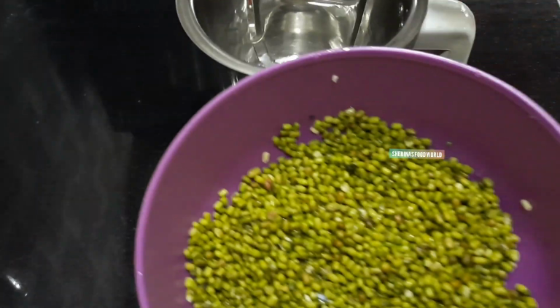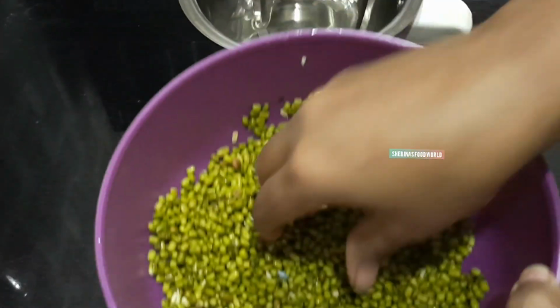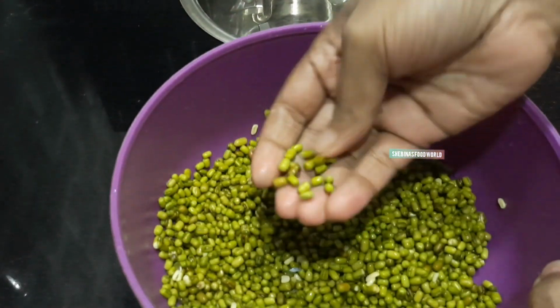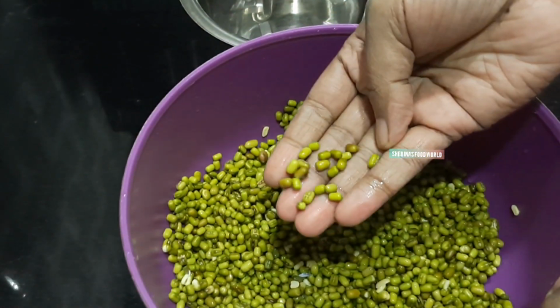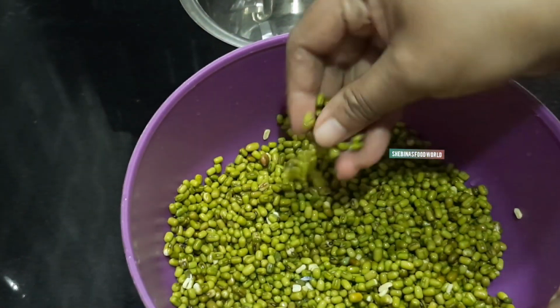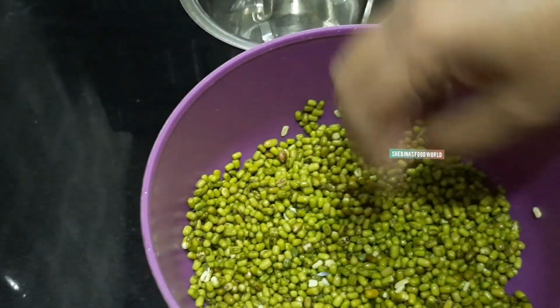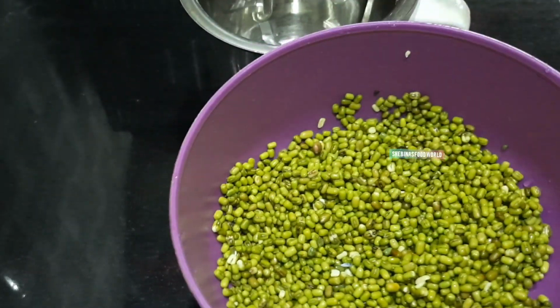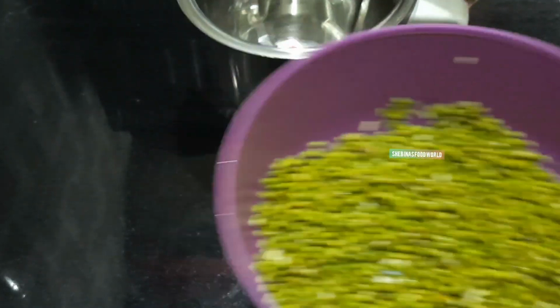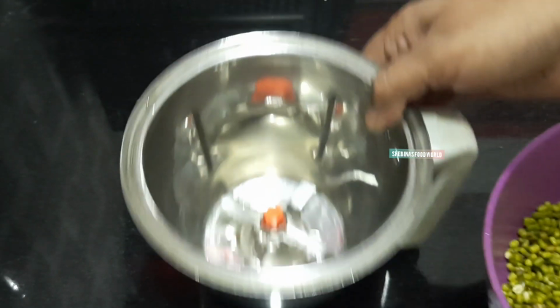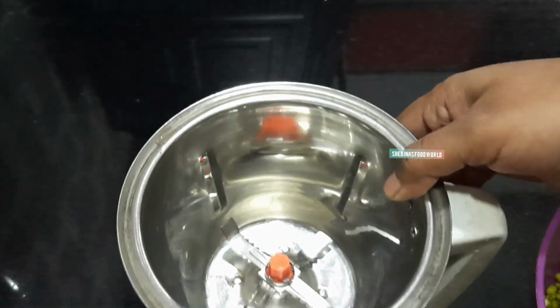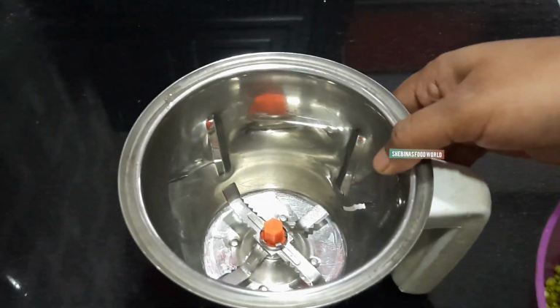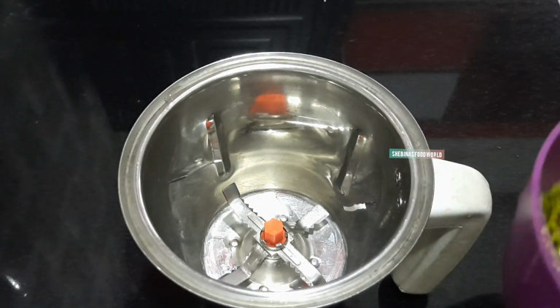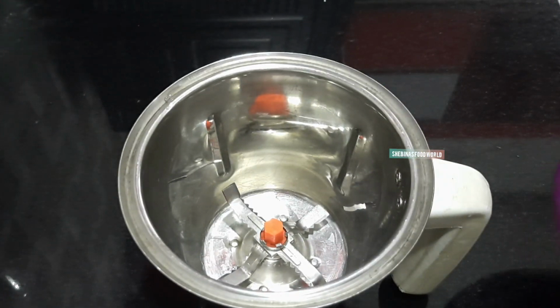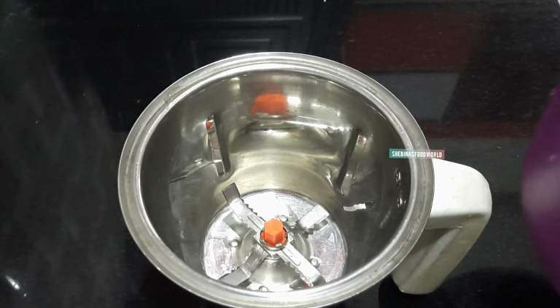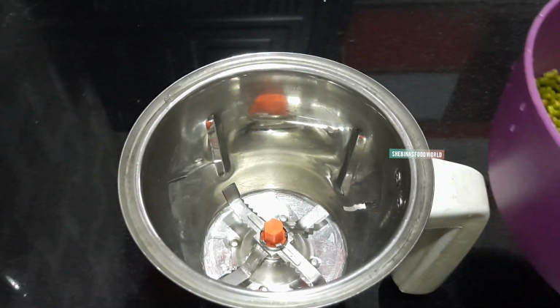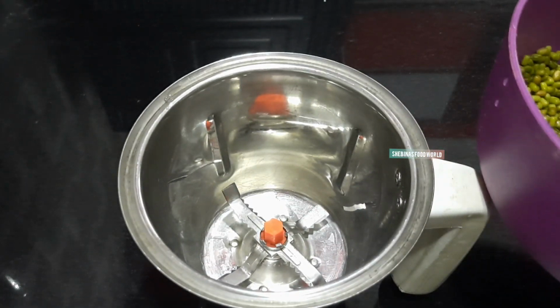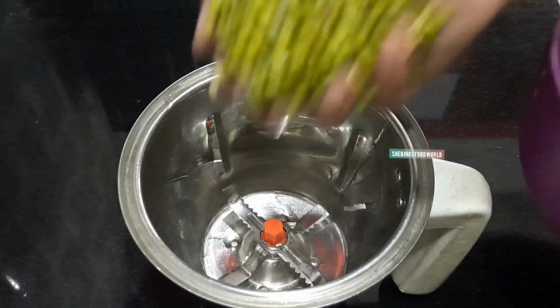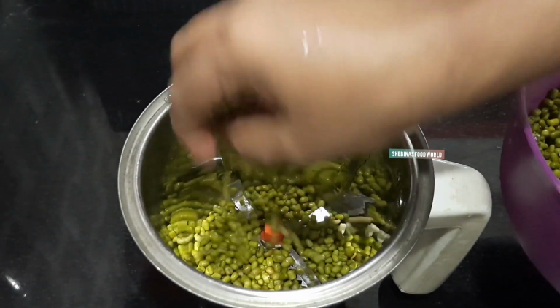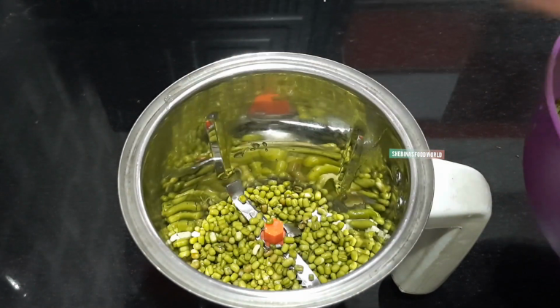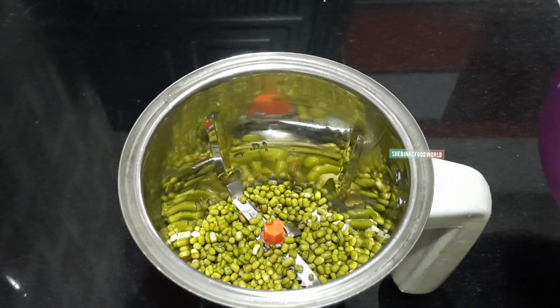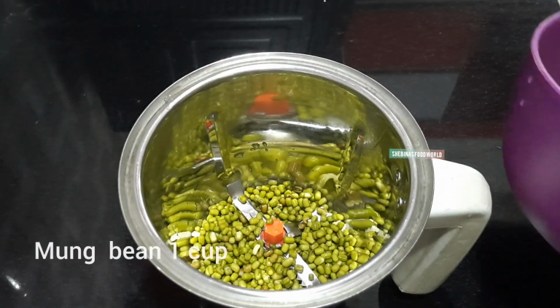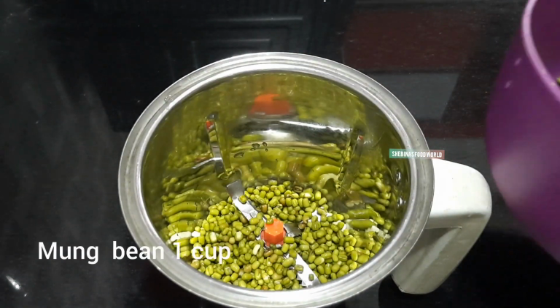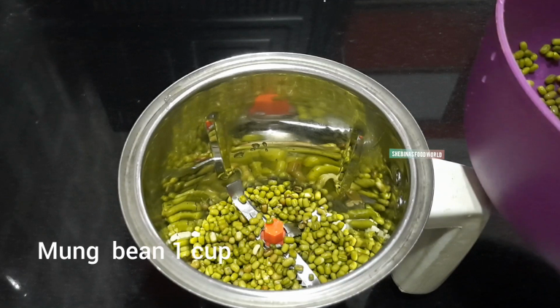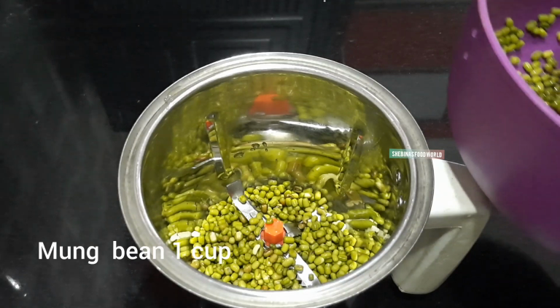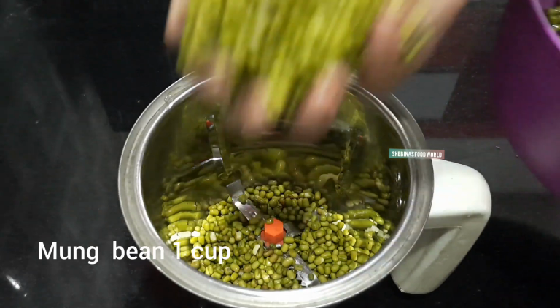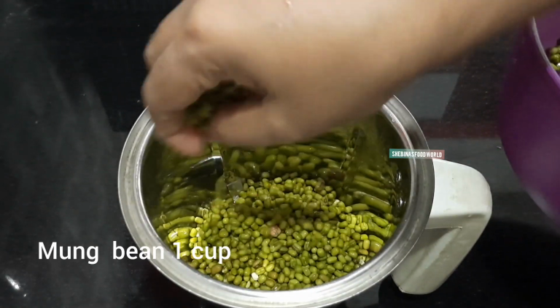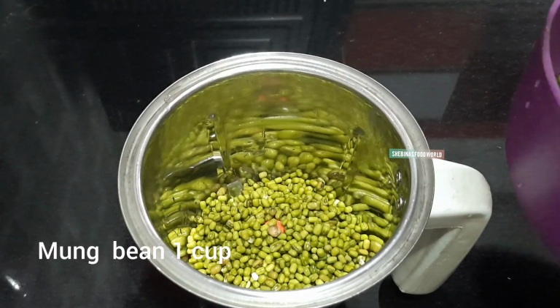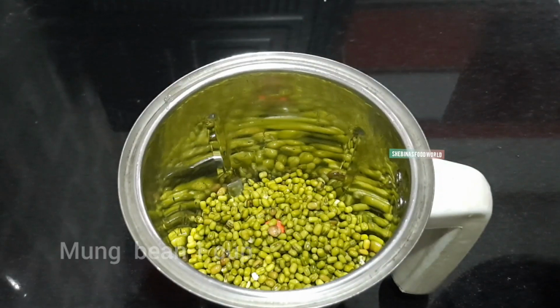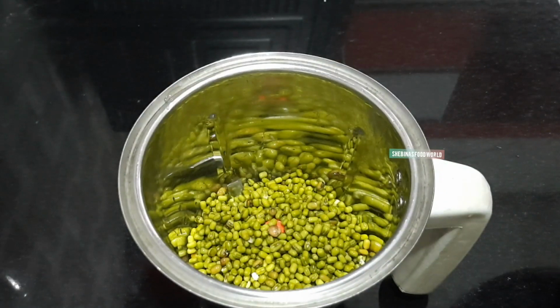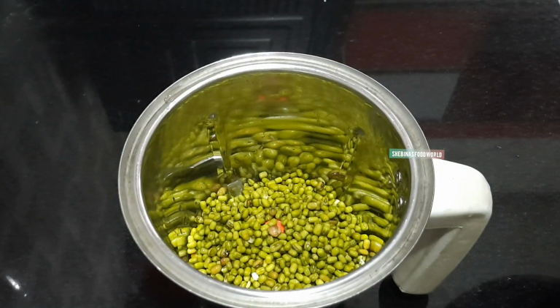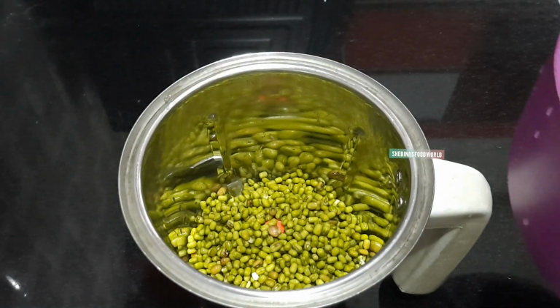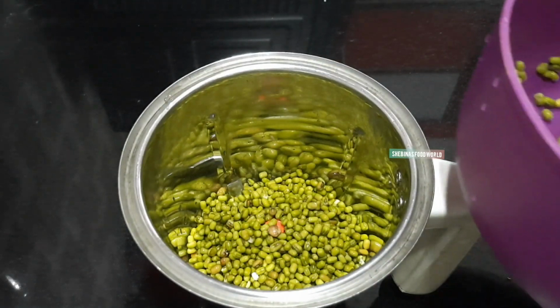I am using a recipe for 10 minutes, 14 minutes, and 15 minutes. I am using a mixy jar.